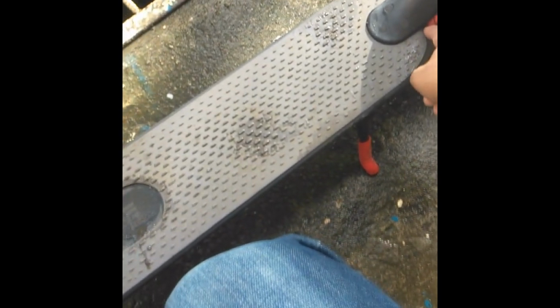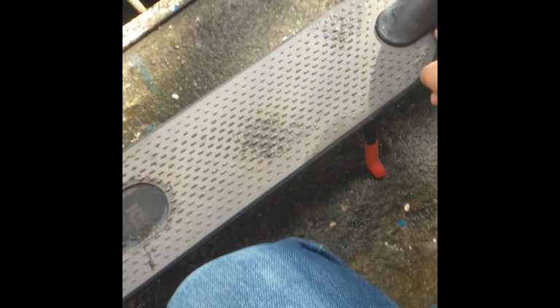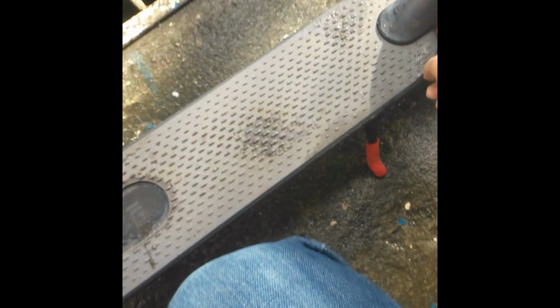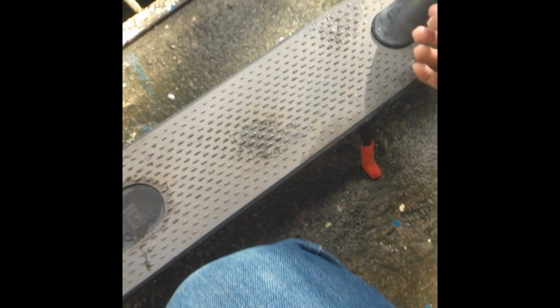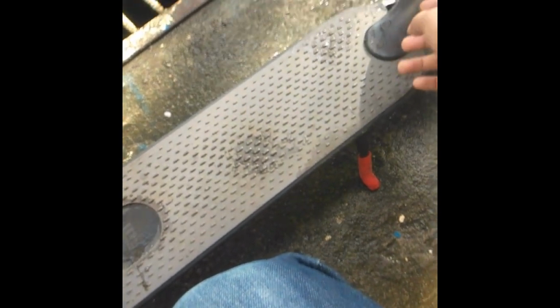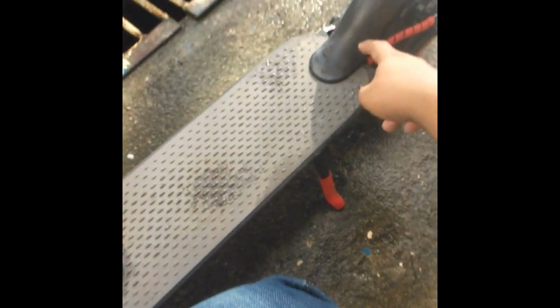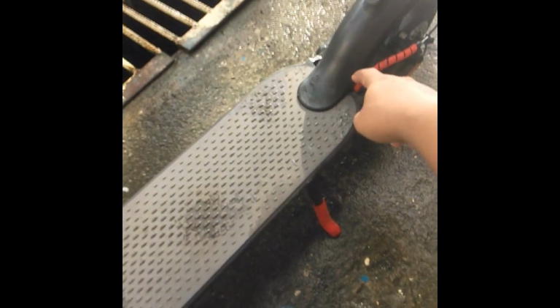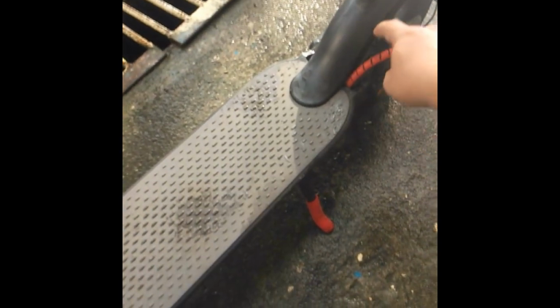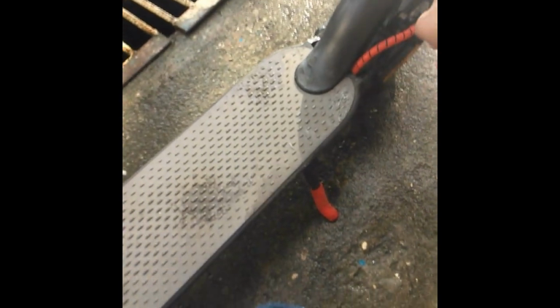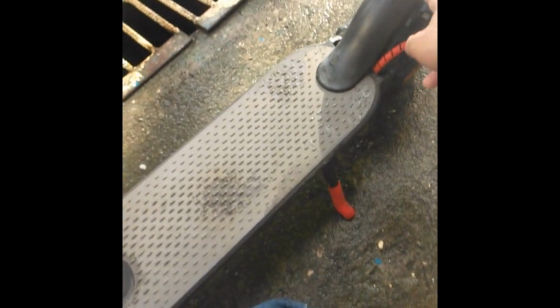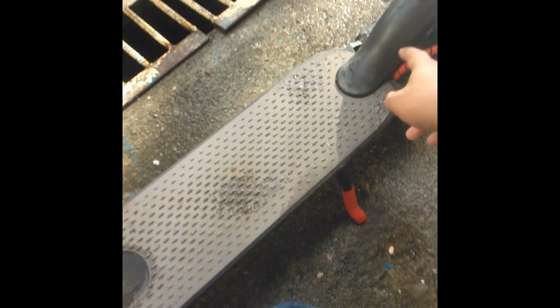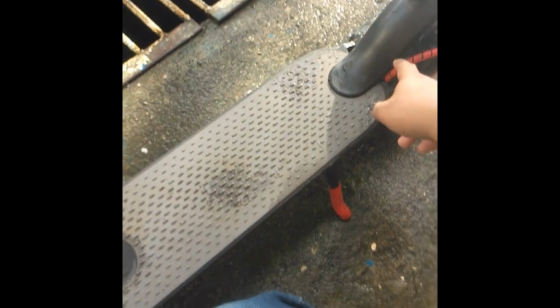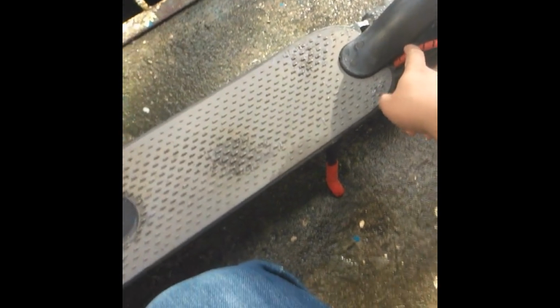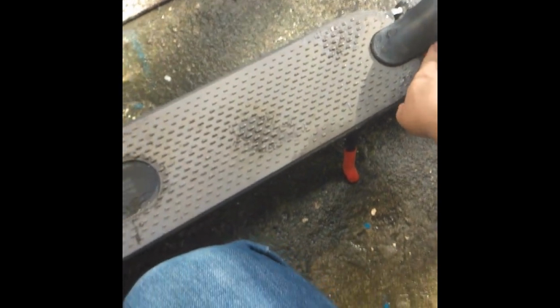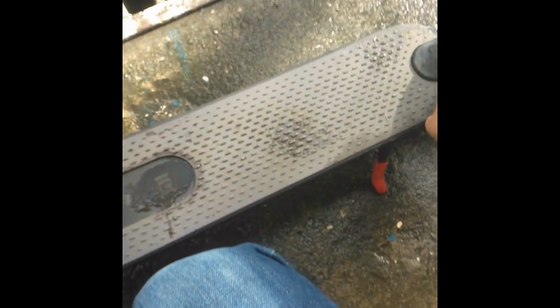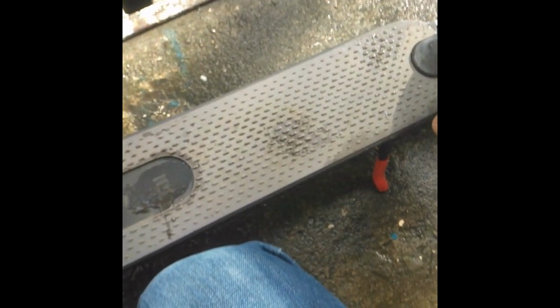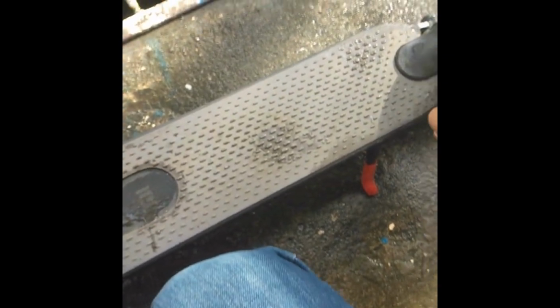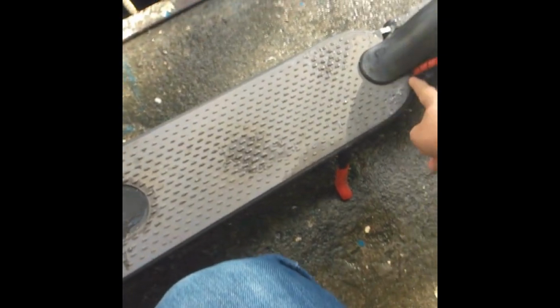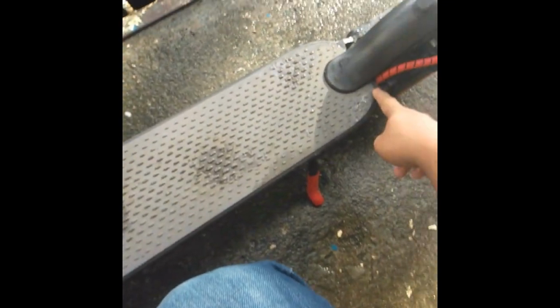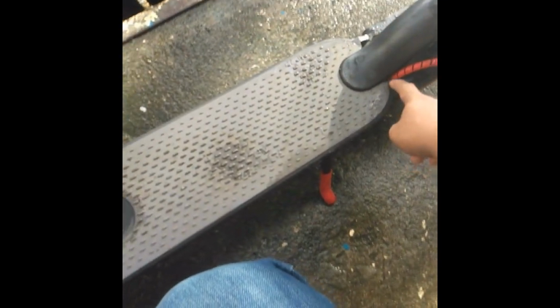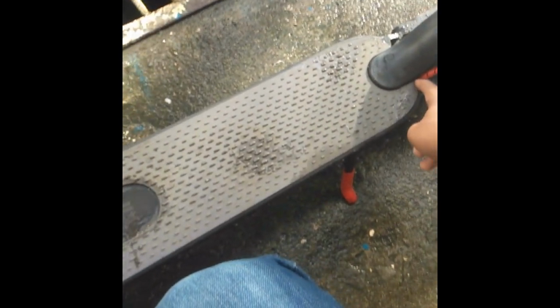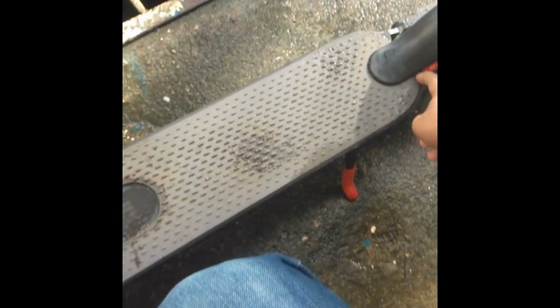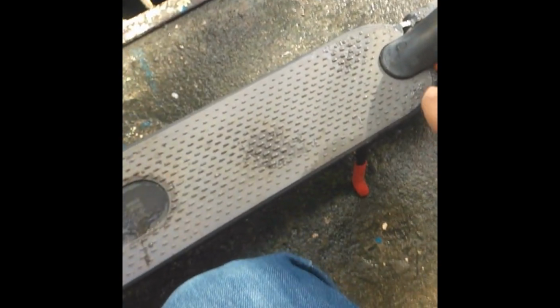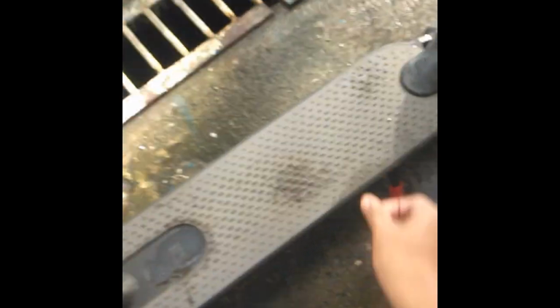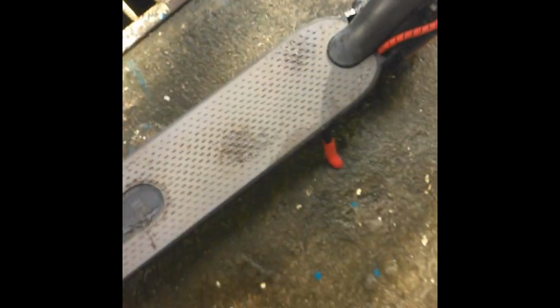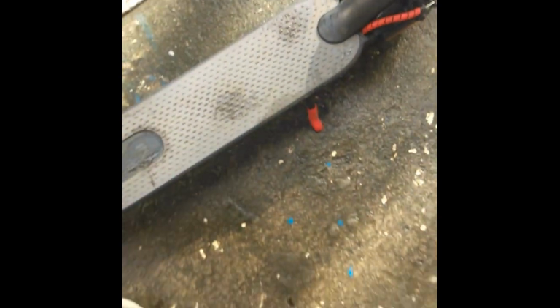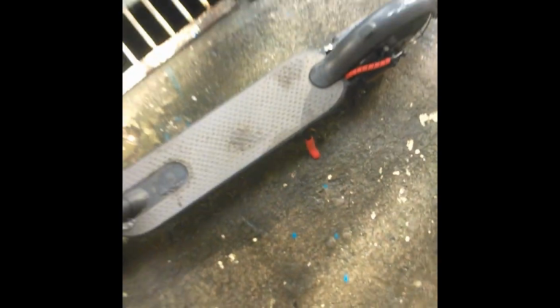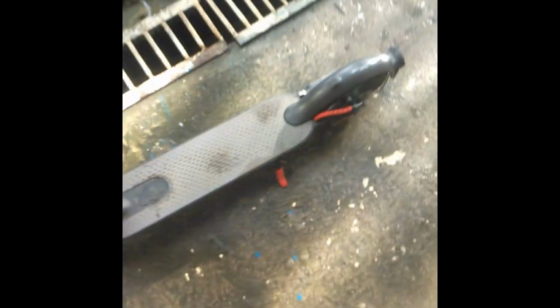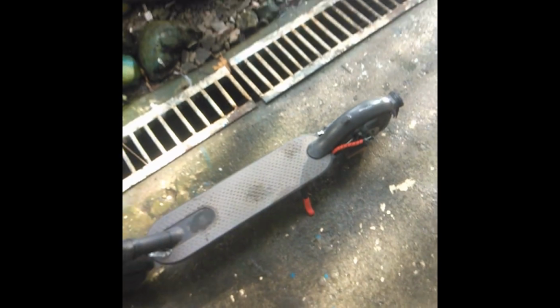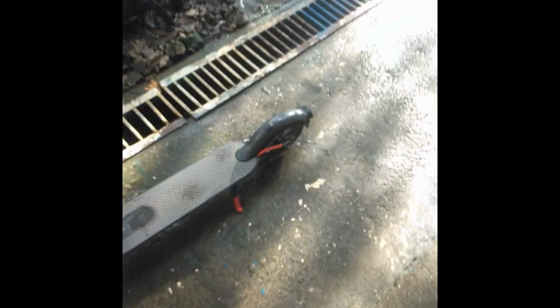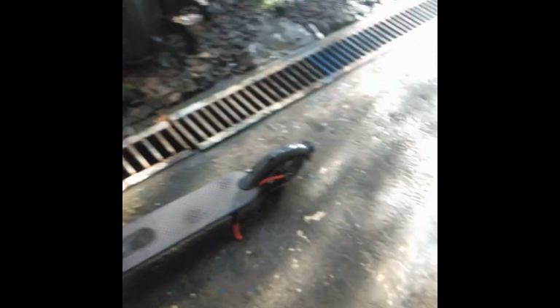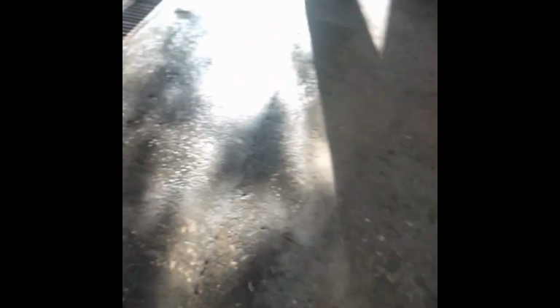Next, there's also a hole here where you can put another sealant, as well as covering the wires inside. To prove that my scooter is waterproof, I'm now going to wash it with water.